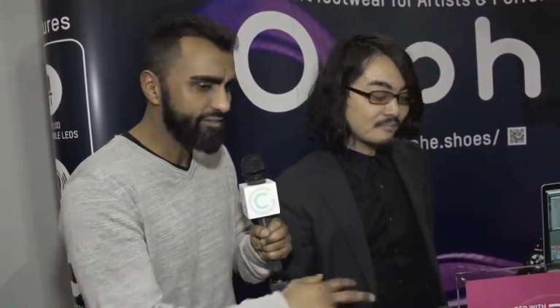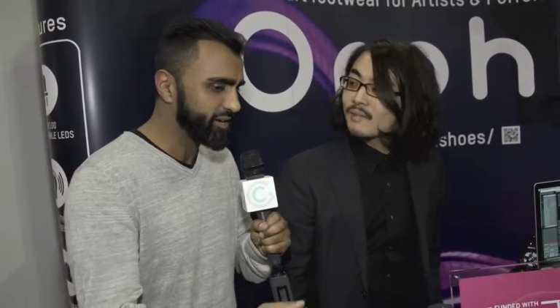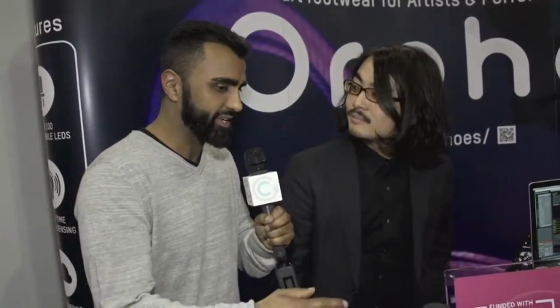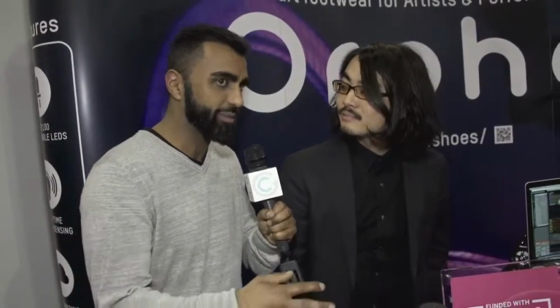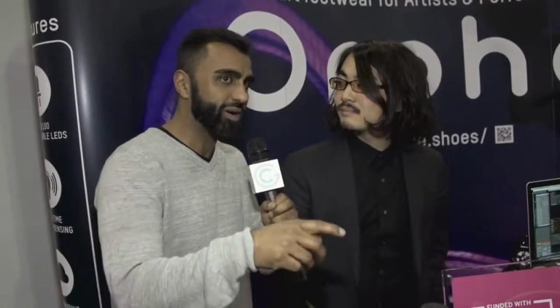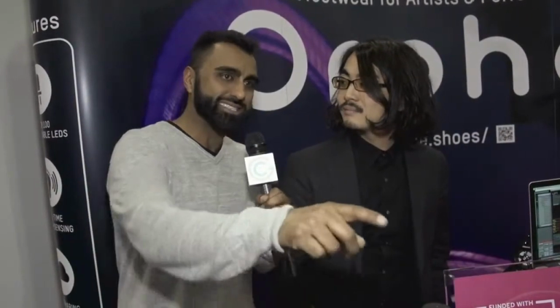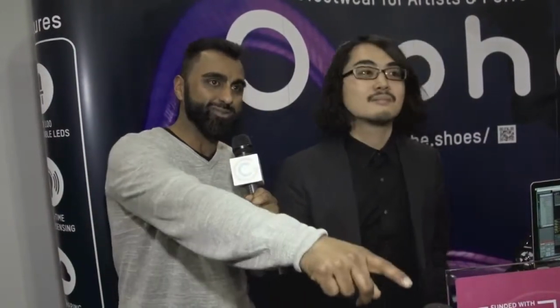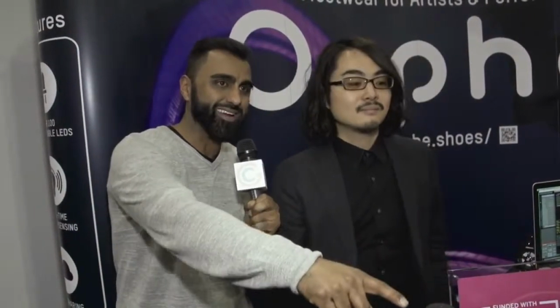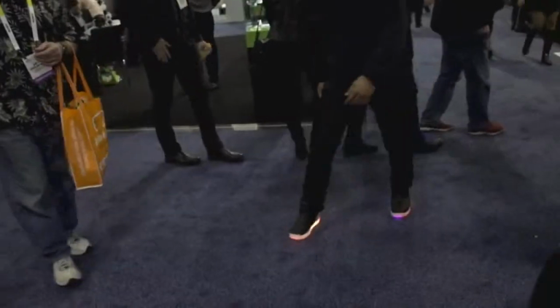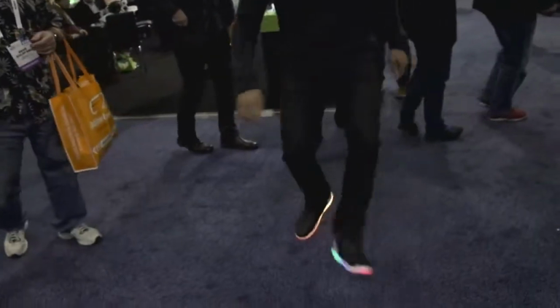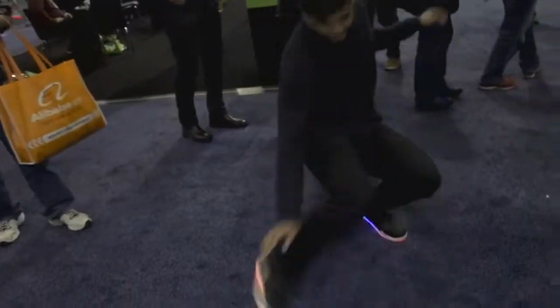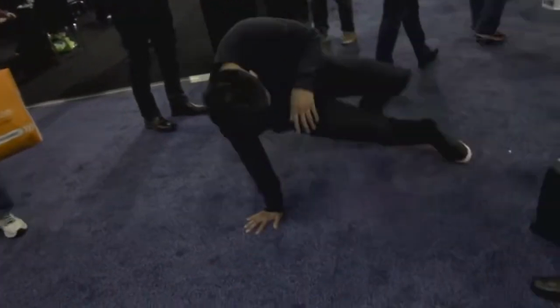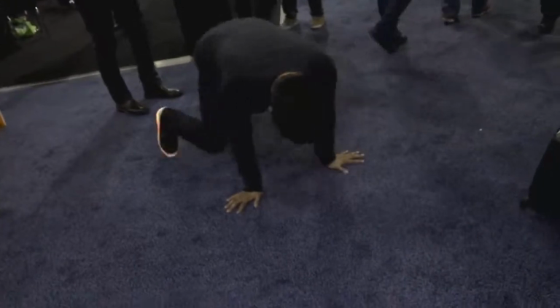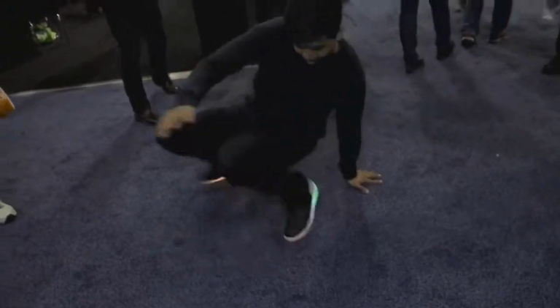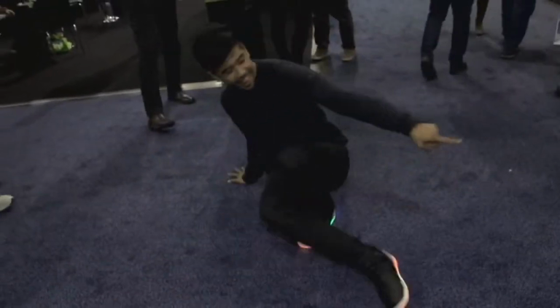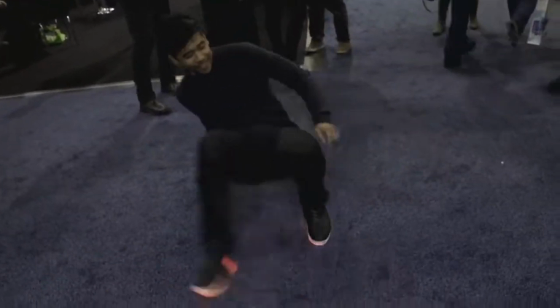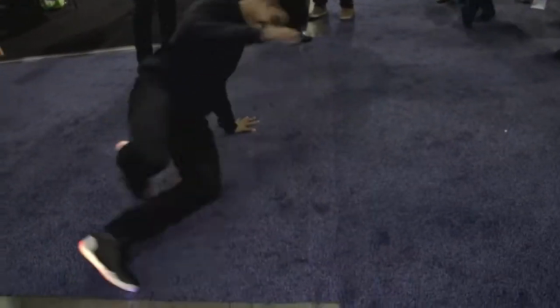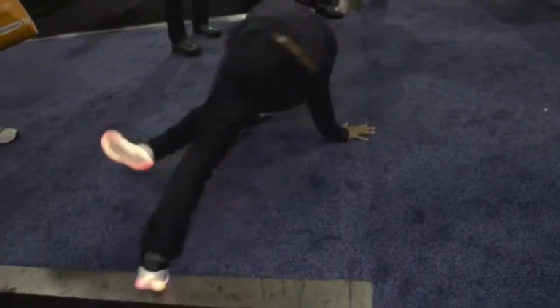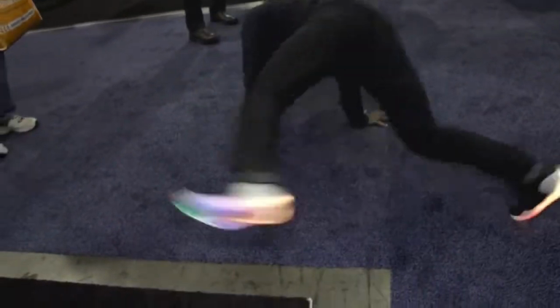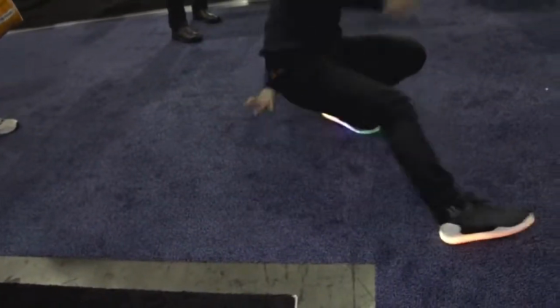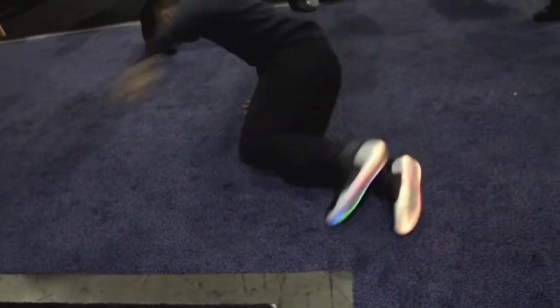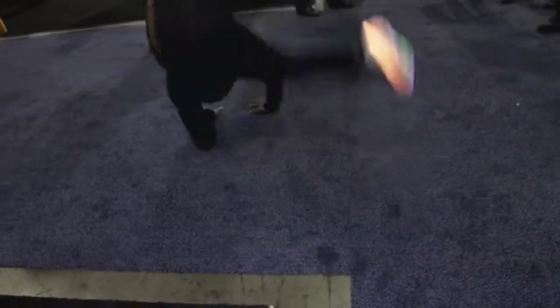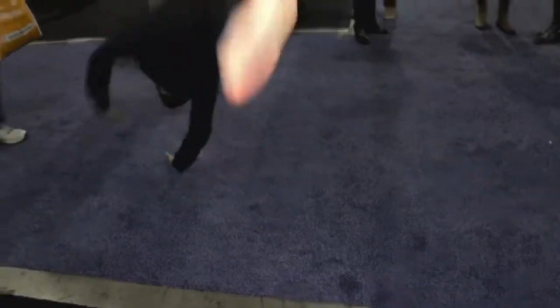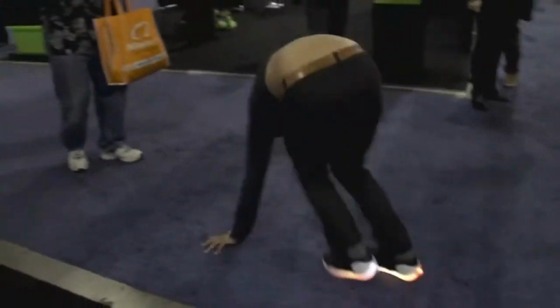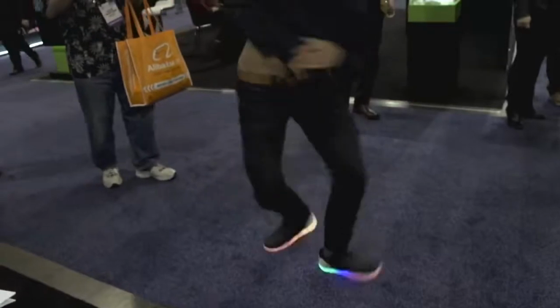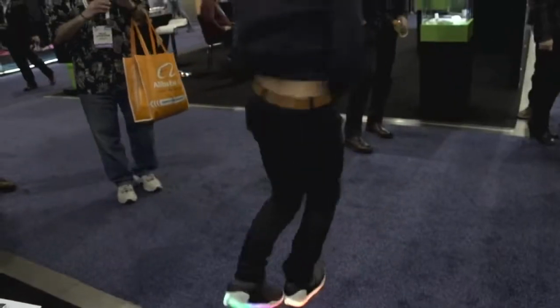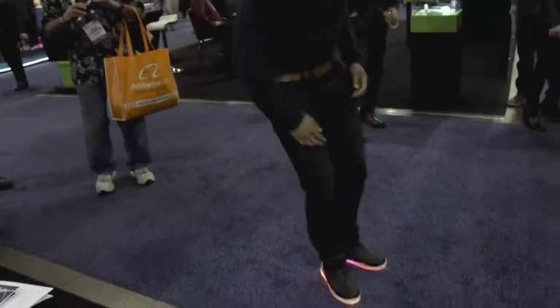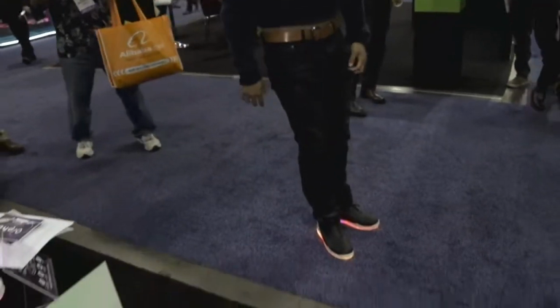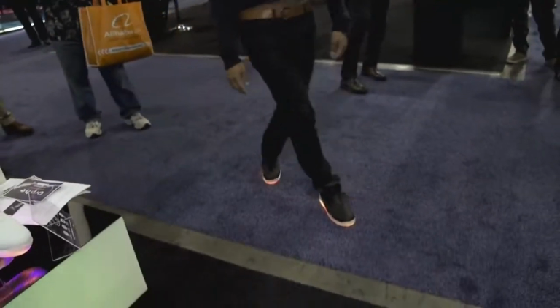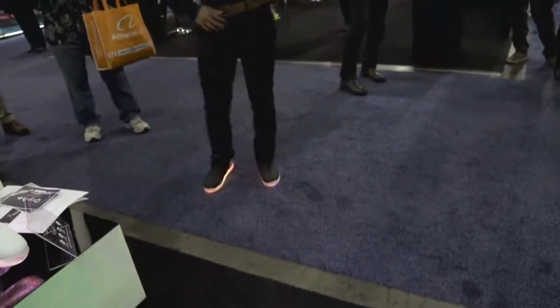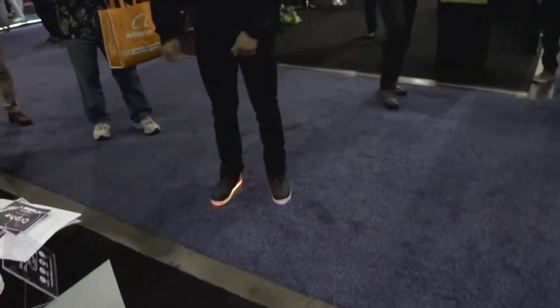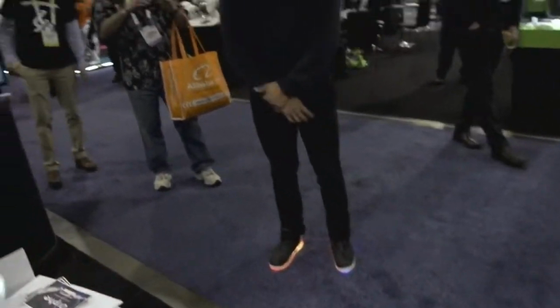Do you have anybody here that can maybe demo it? I see someone right here. Come kick some moves. That's really cool.